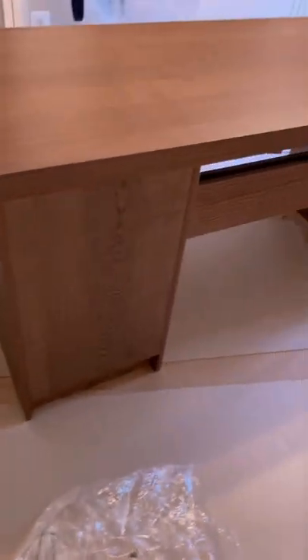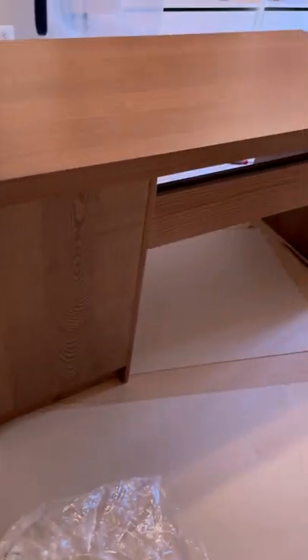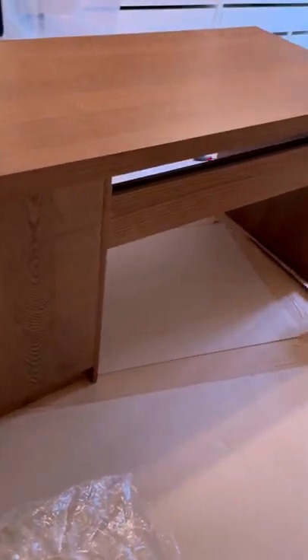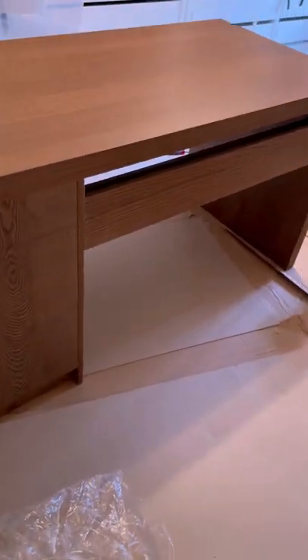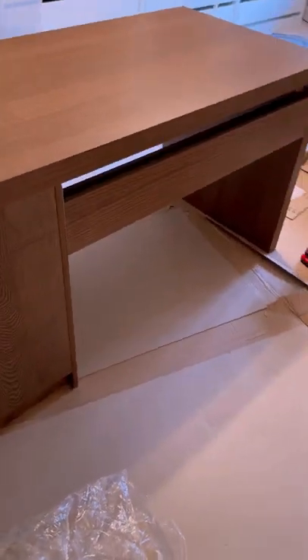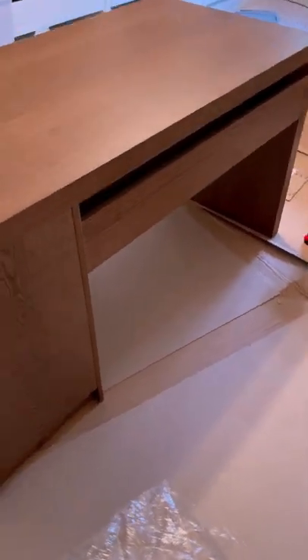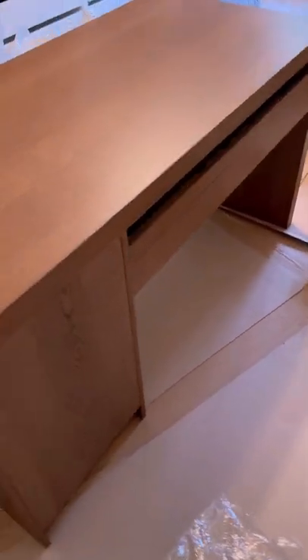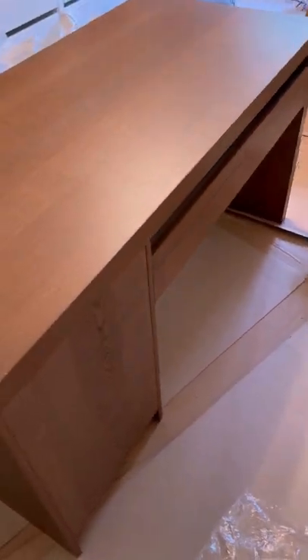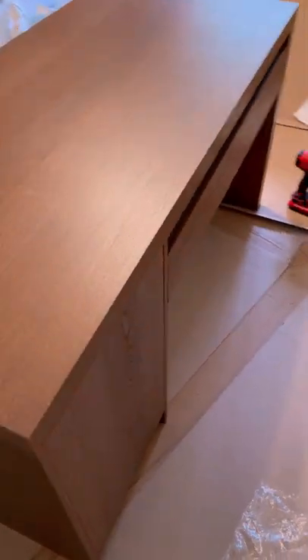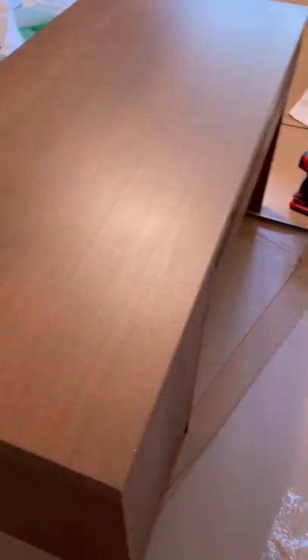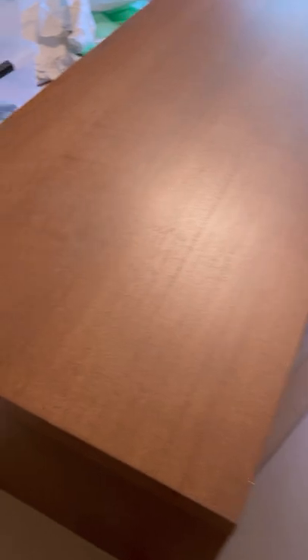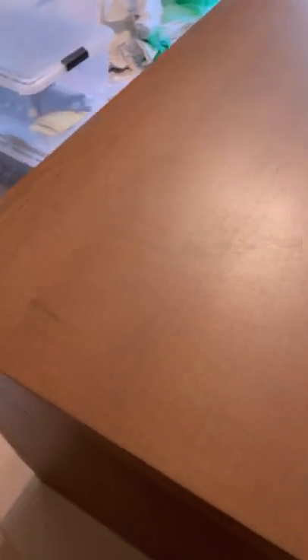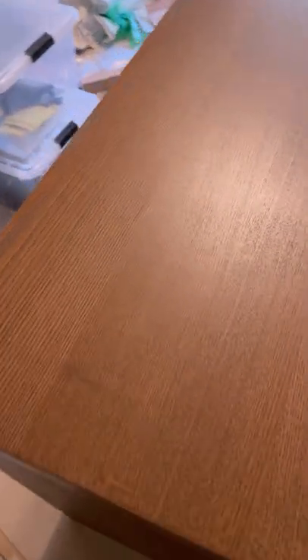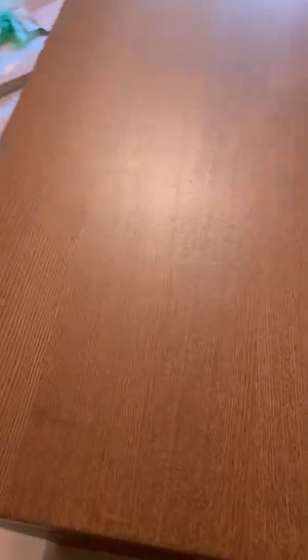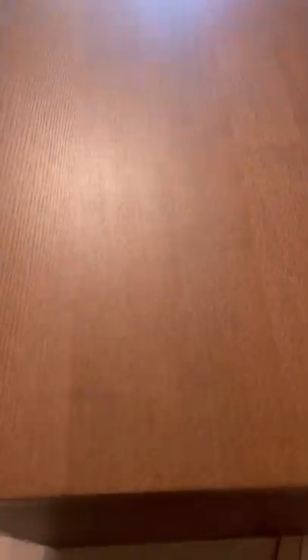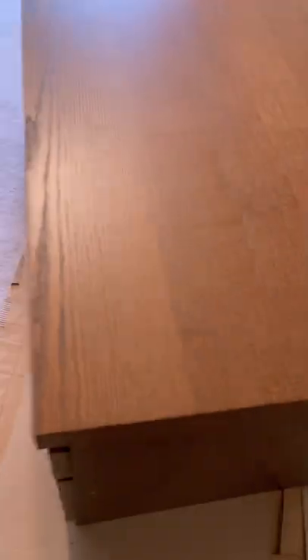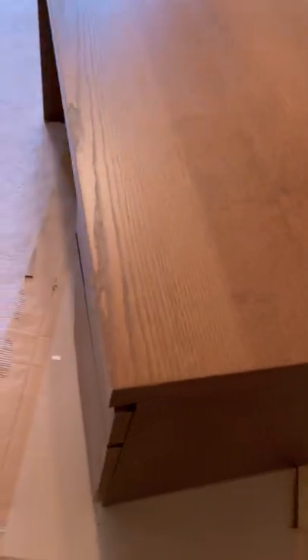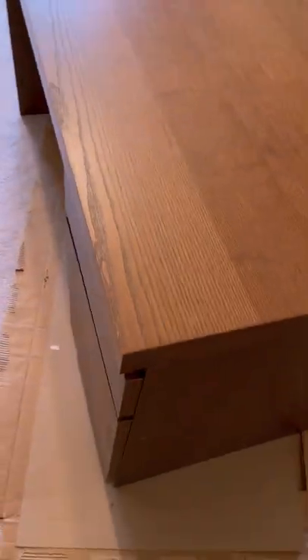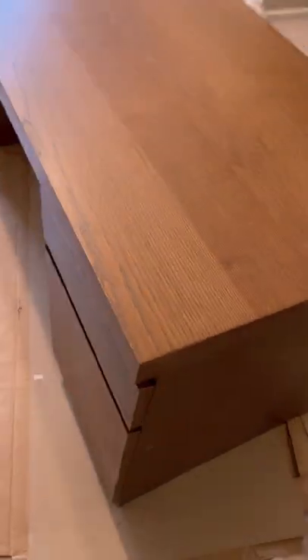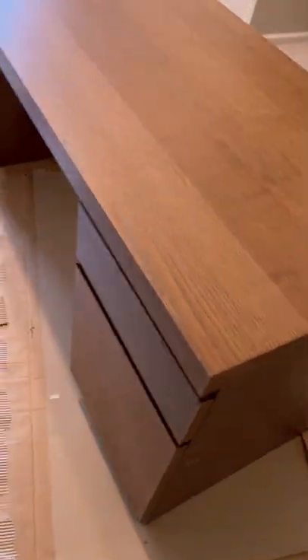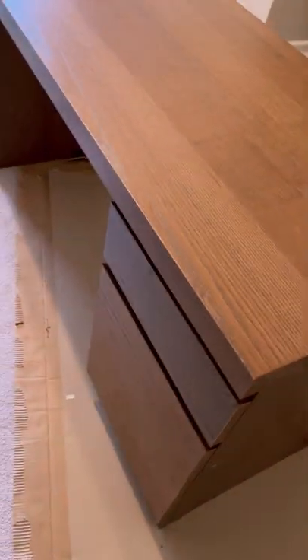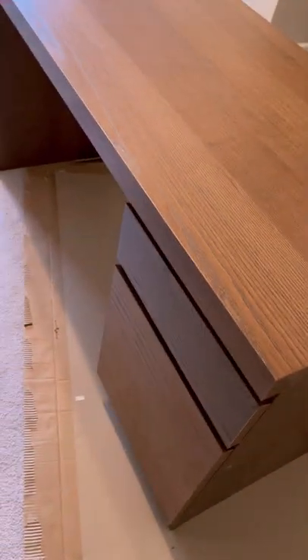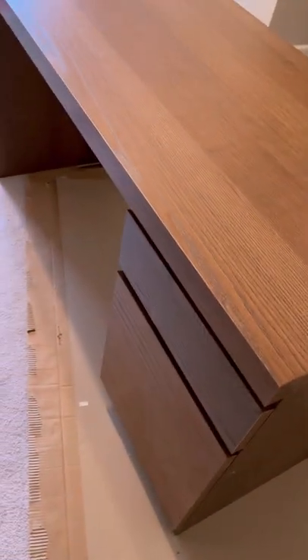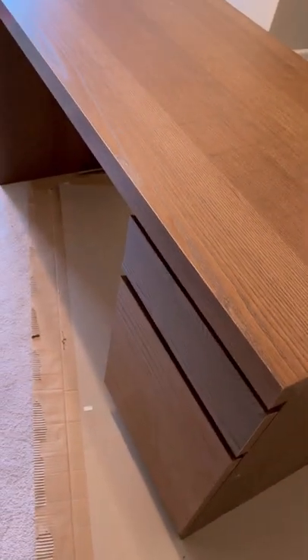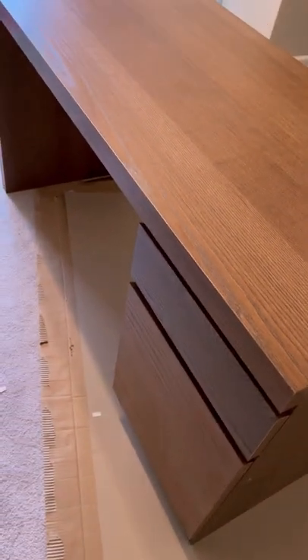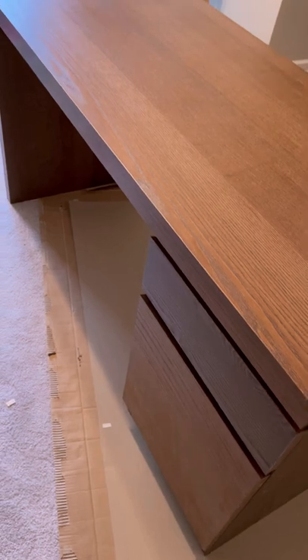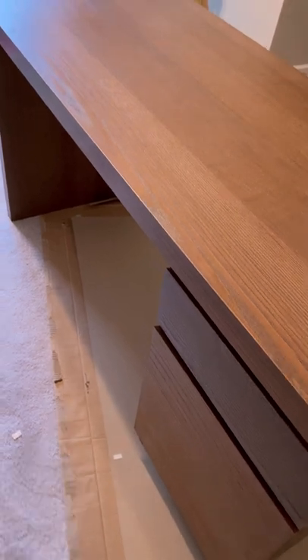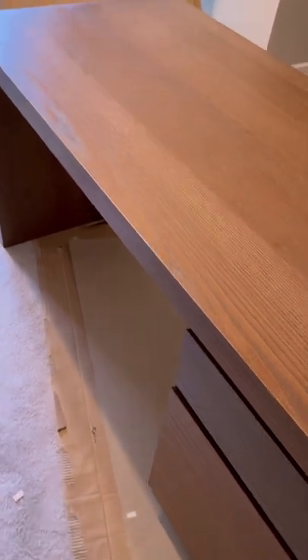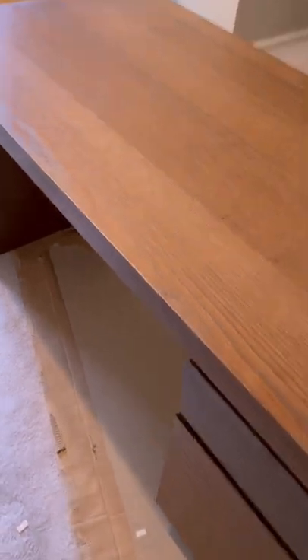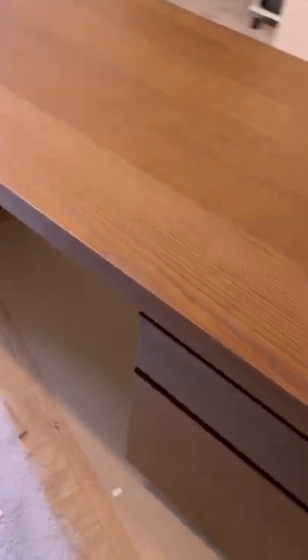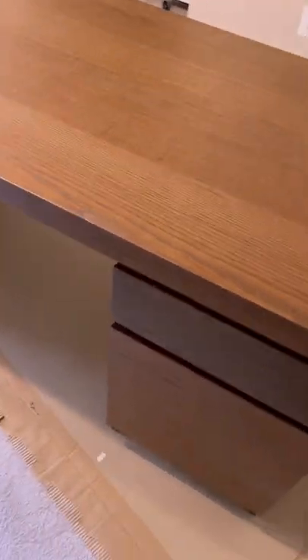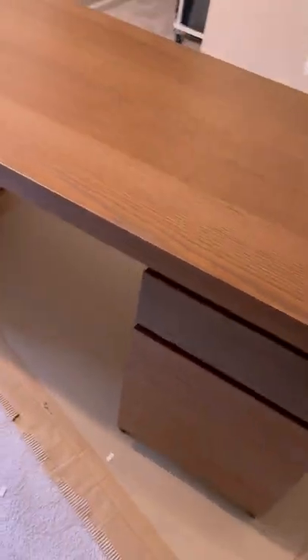It is by far the hardest IKEA item I have put together. If you are feeling blue or it has been raining outside for a long time, don't tackle this — you will break down and cry.